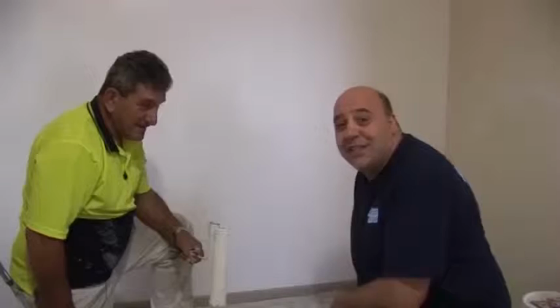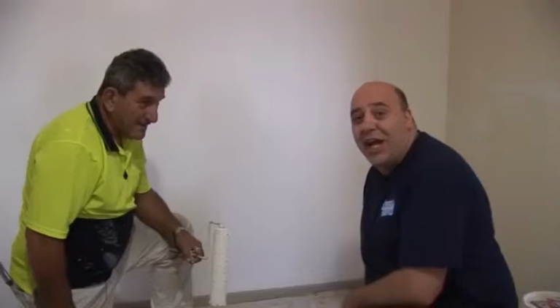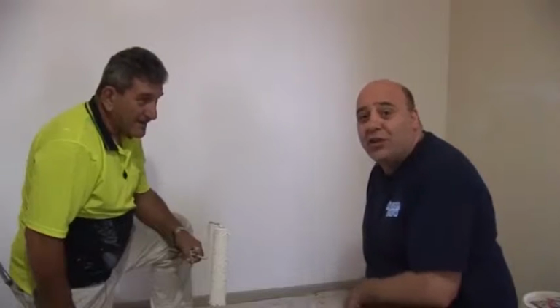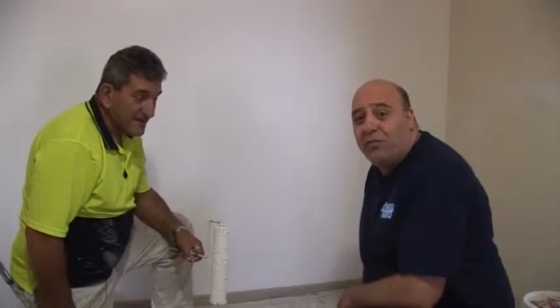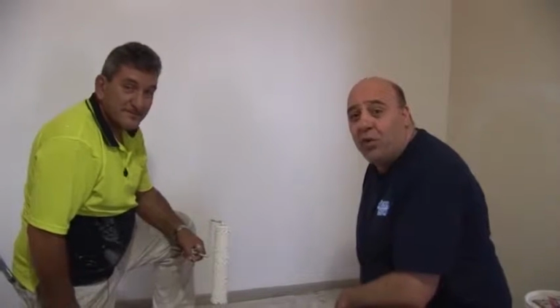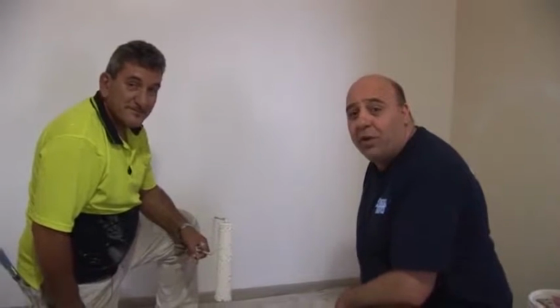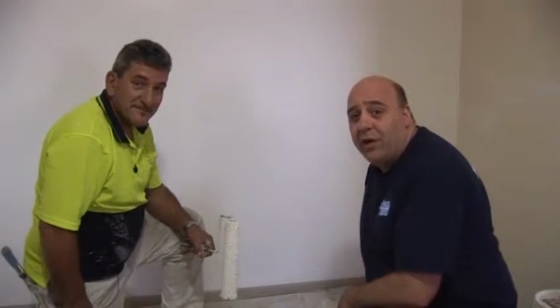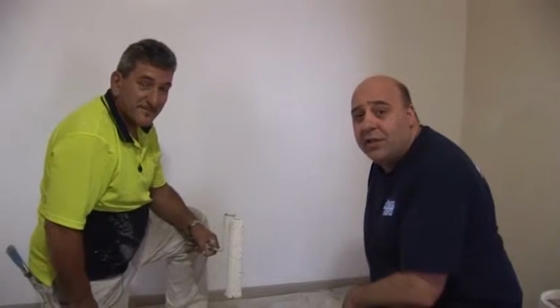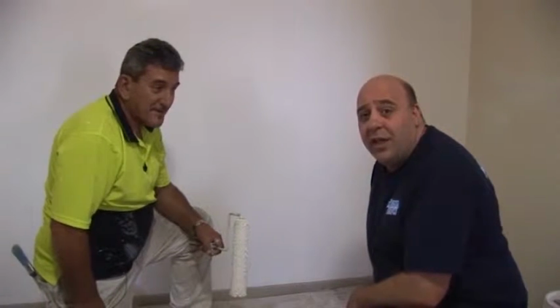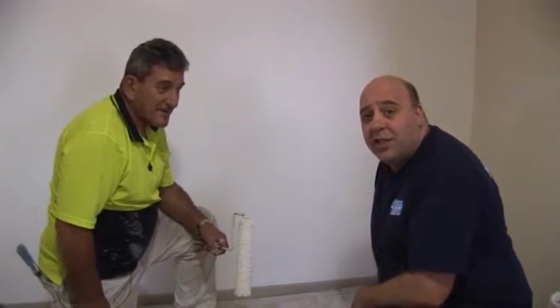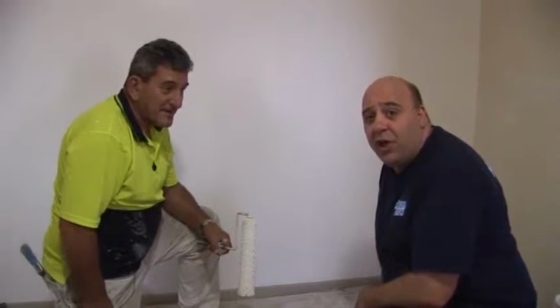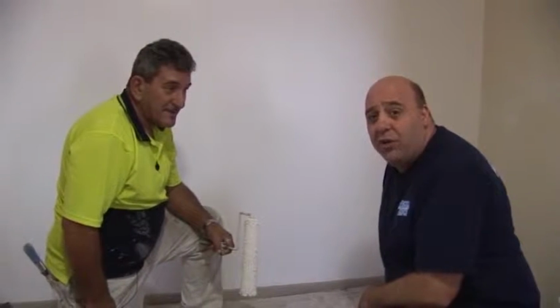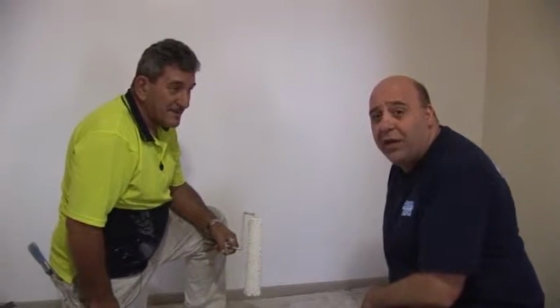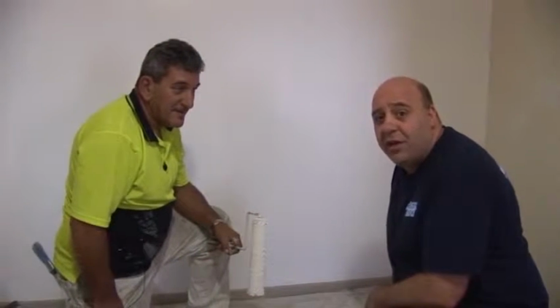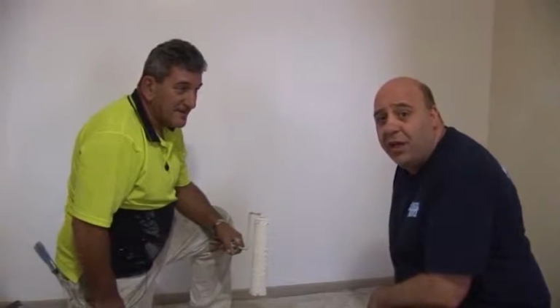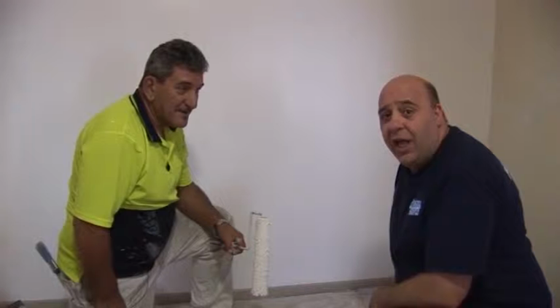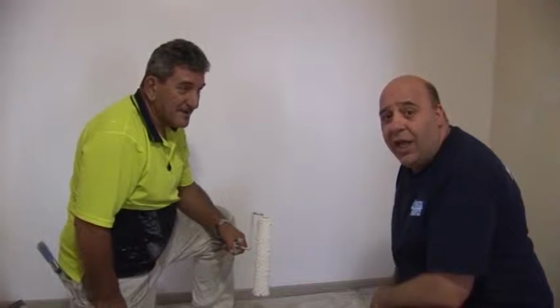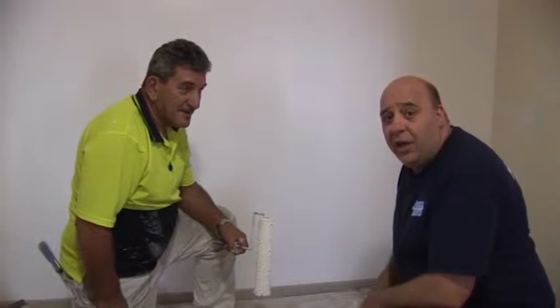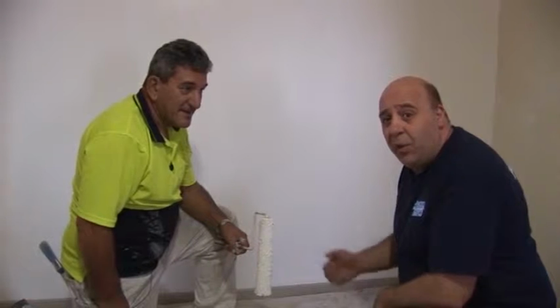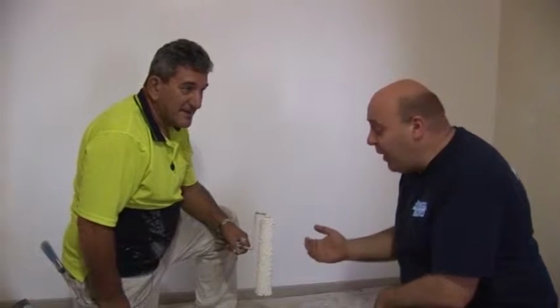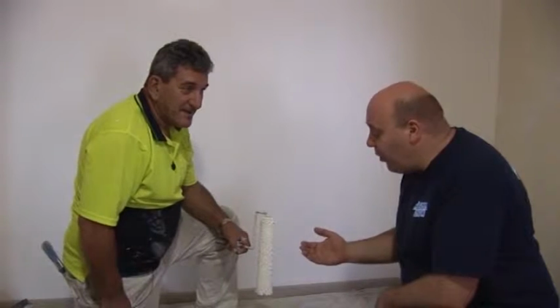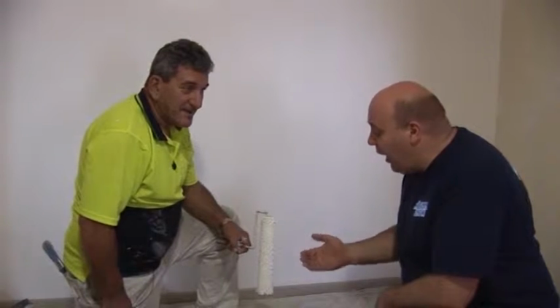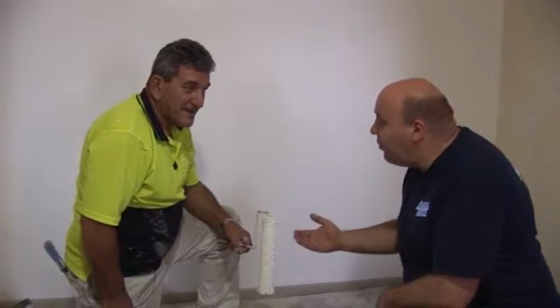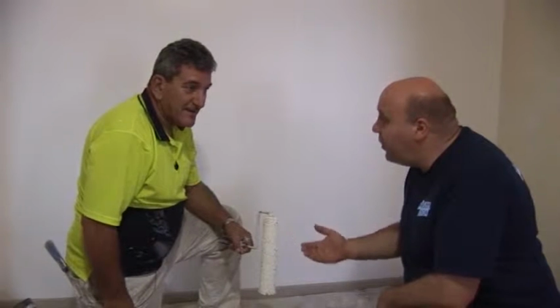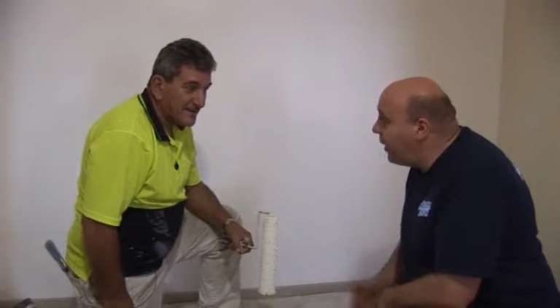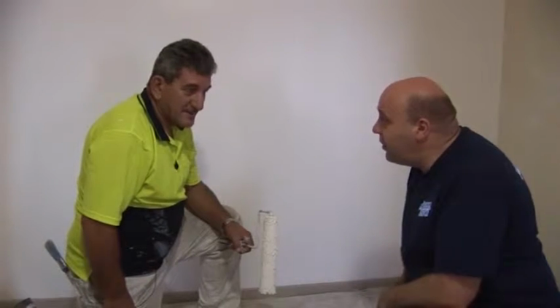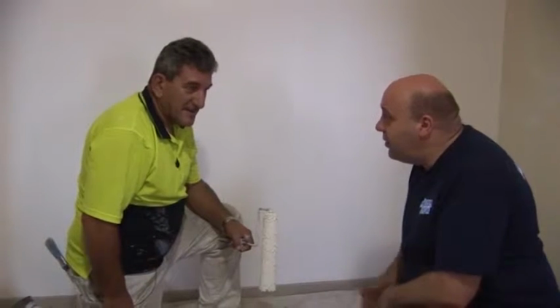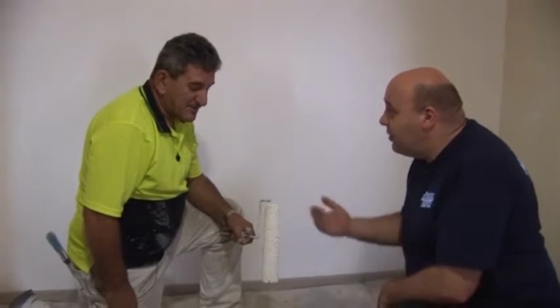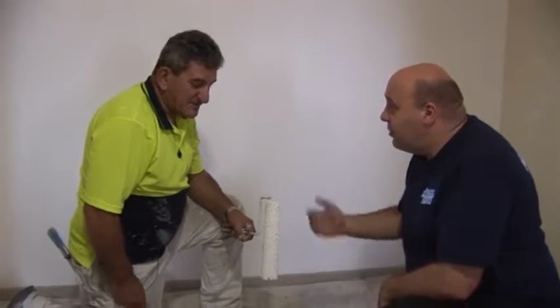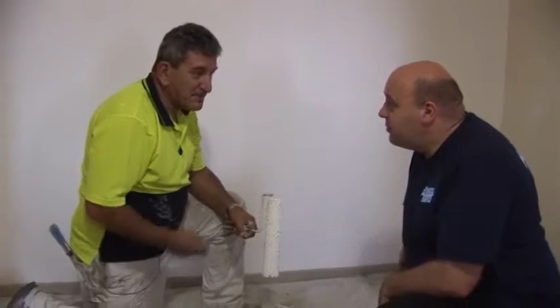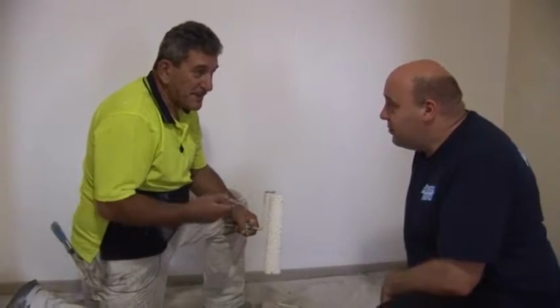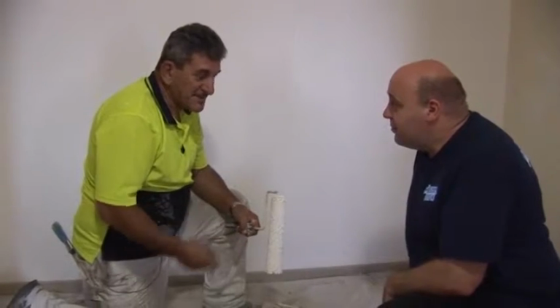Today, Tom from Corporate Coatings is going to show you how to clean a paint roller after you finish painting. That's right. Simple process.